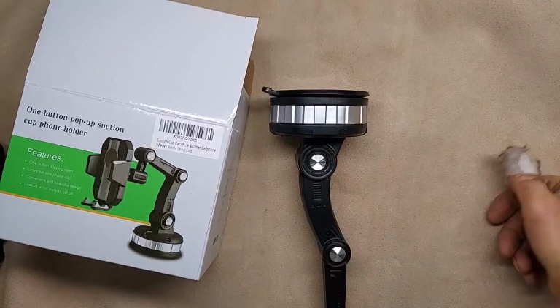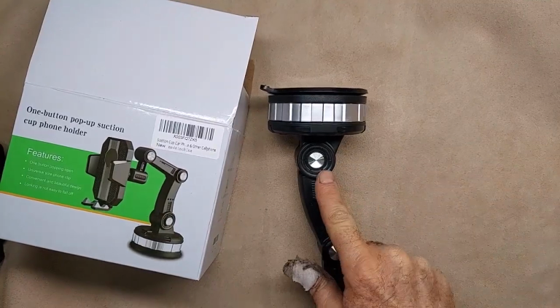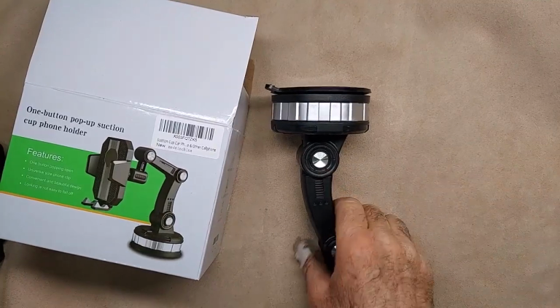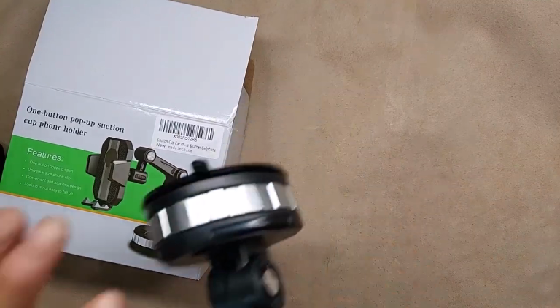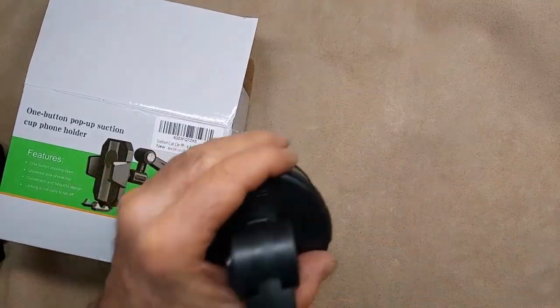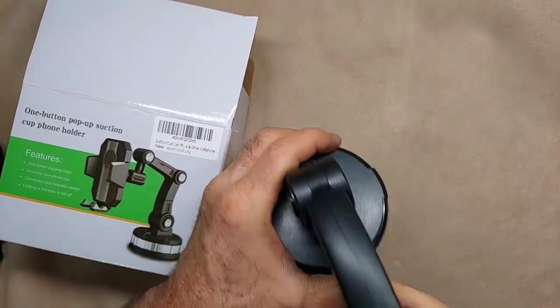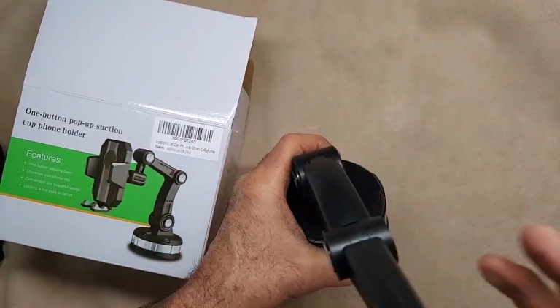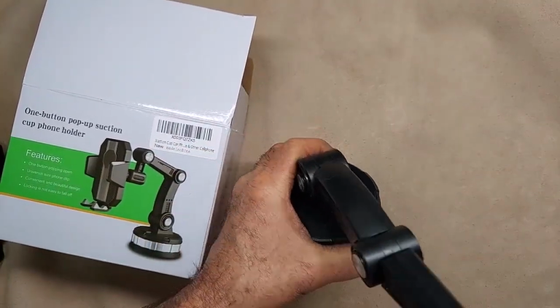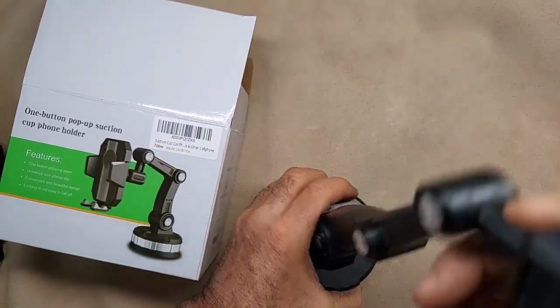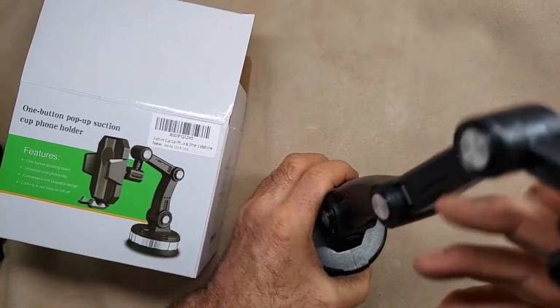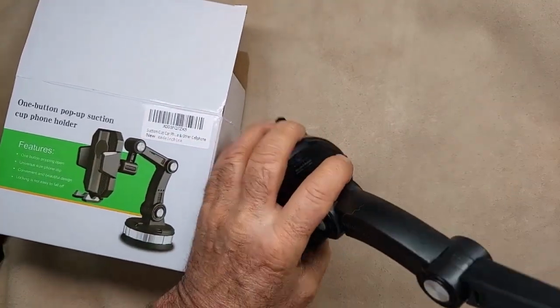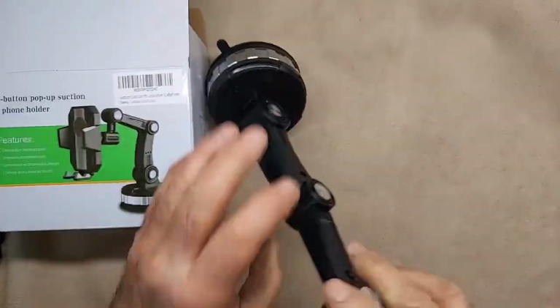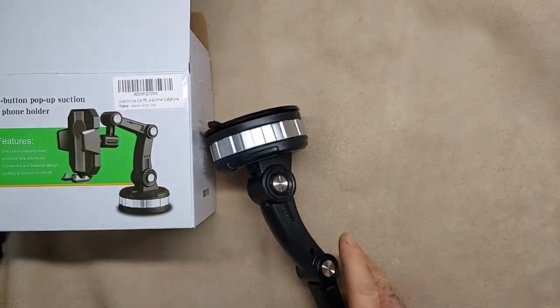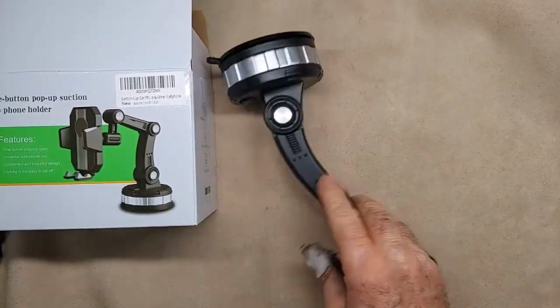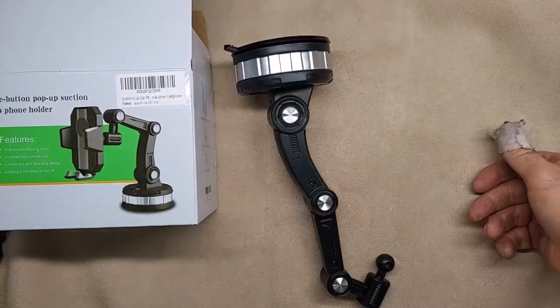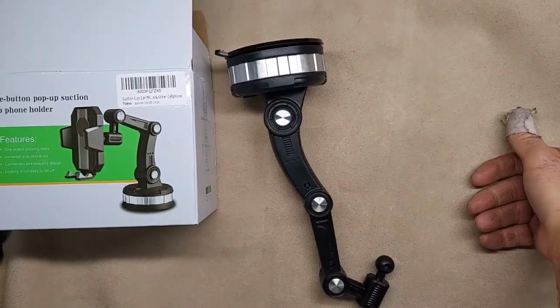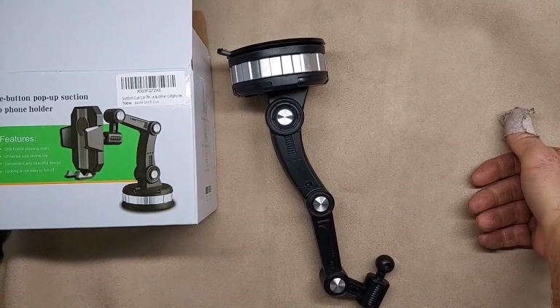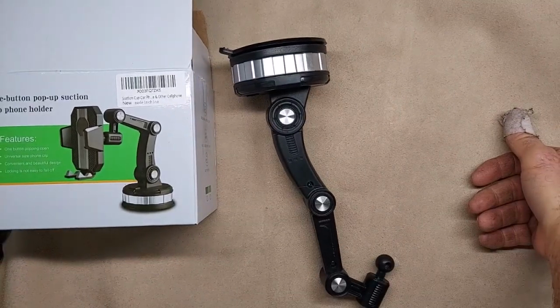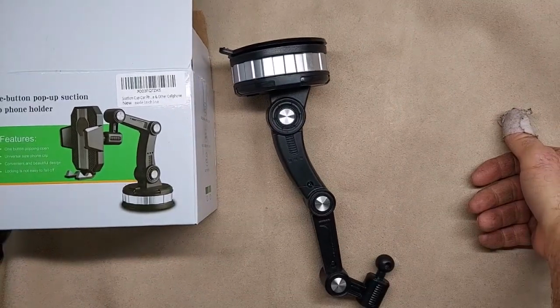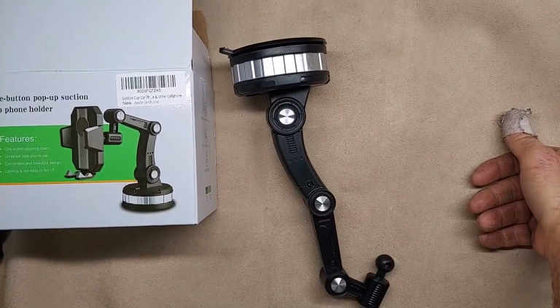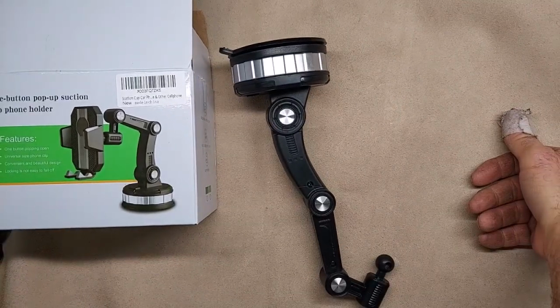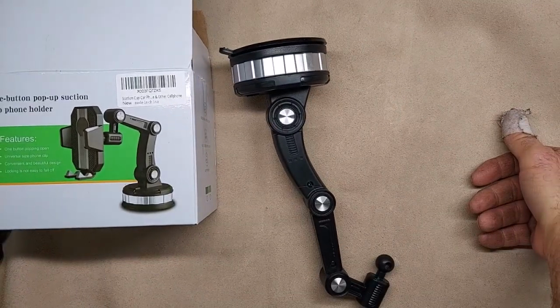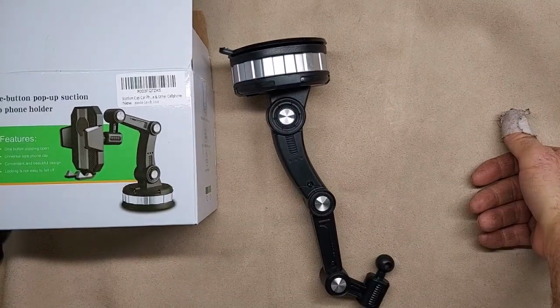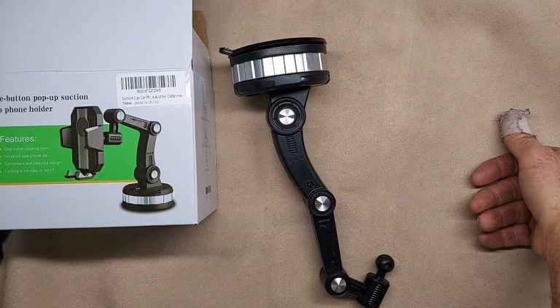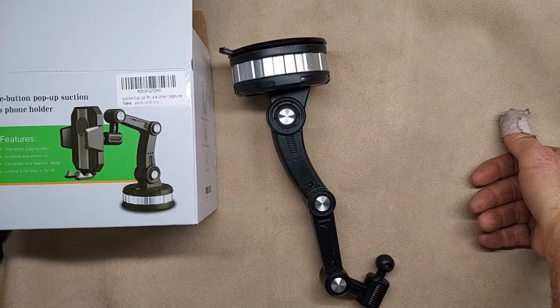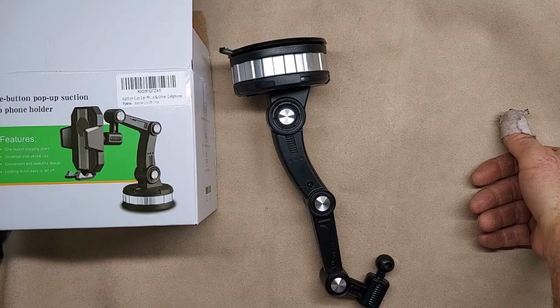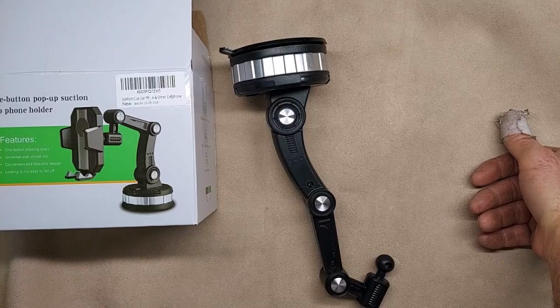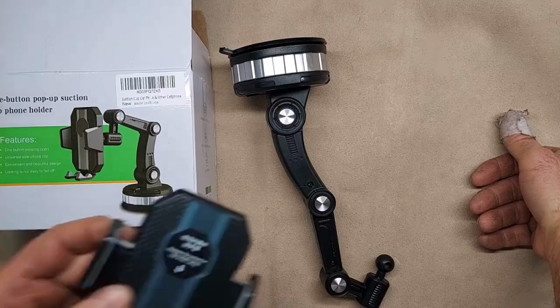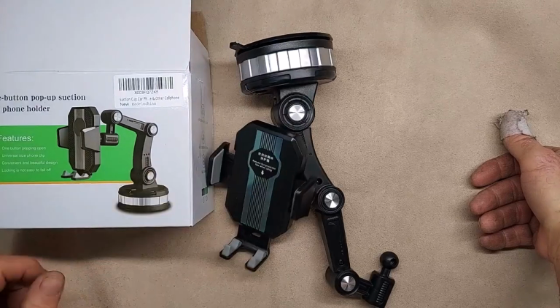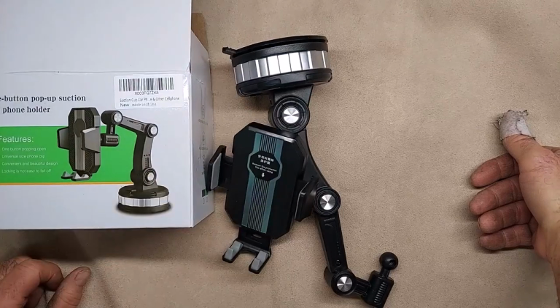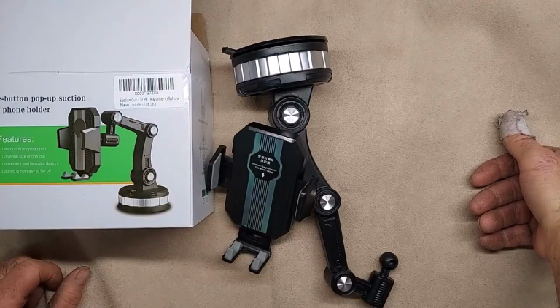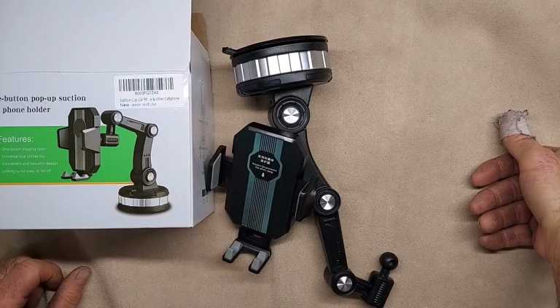But with this breaking right away and not being able to hold the weight of the phone, it gets a one-star rating and gets thrown in the garbage. That's about all it's worth. Thank you.